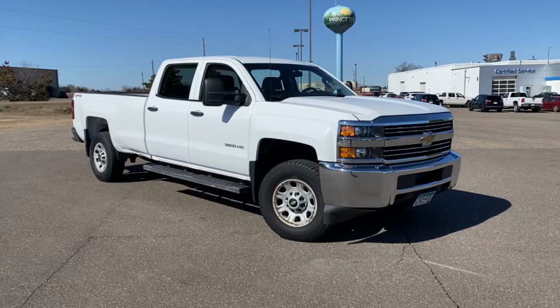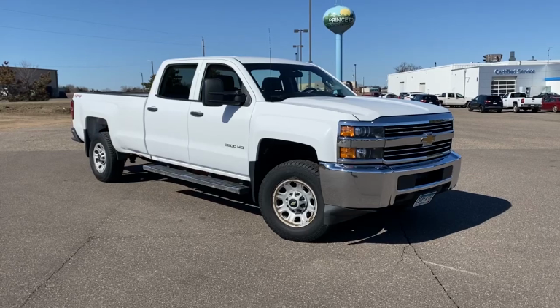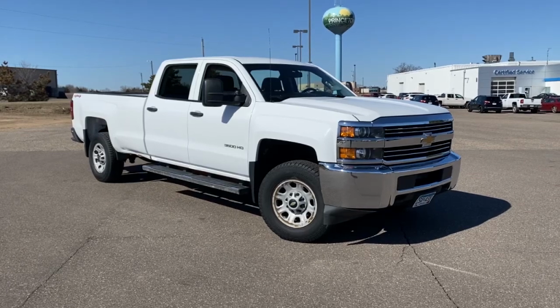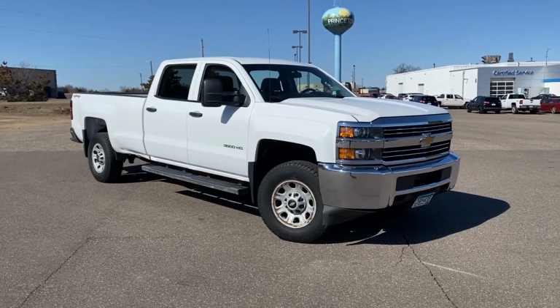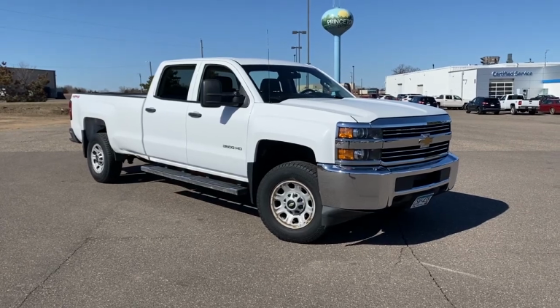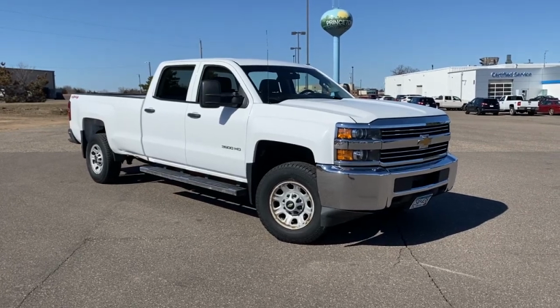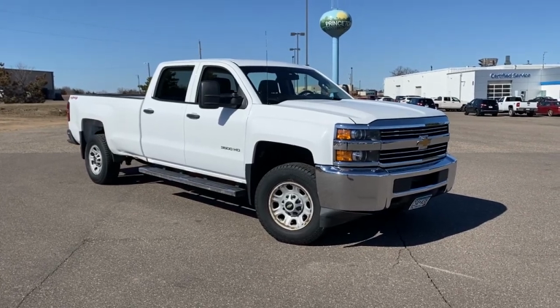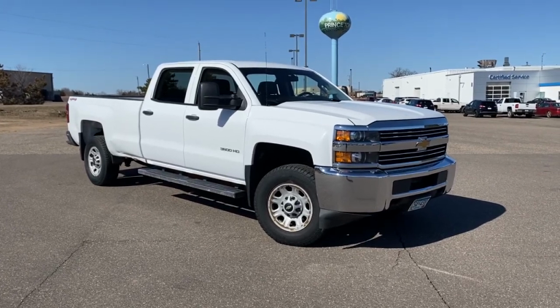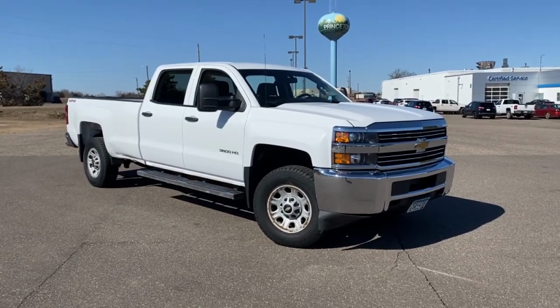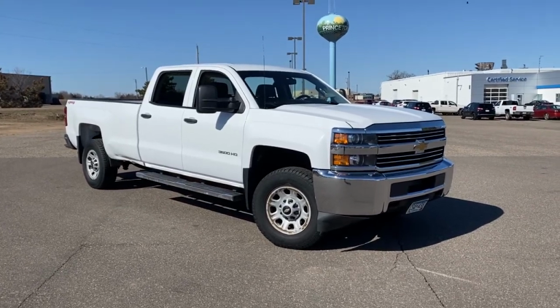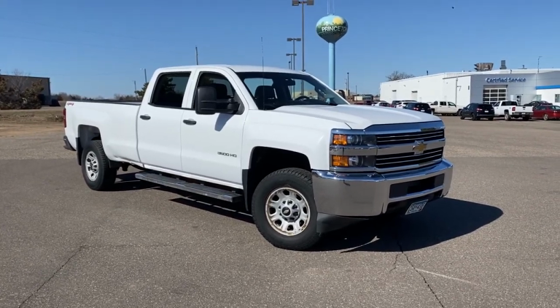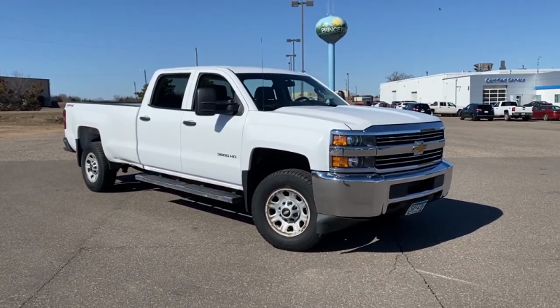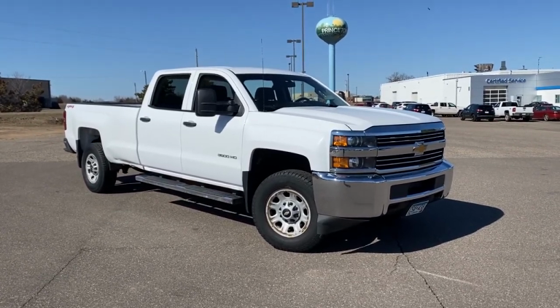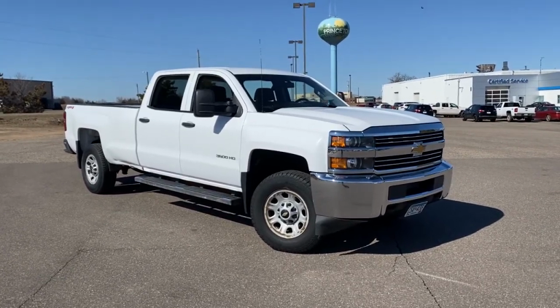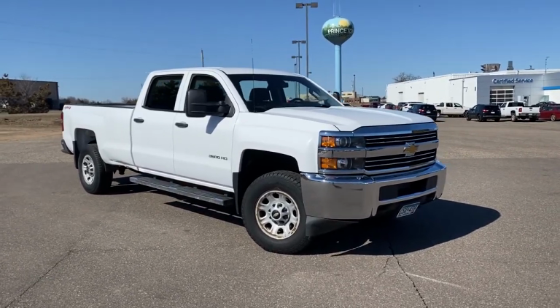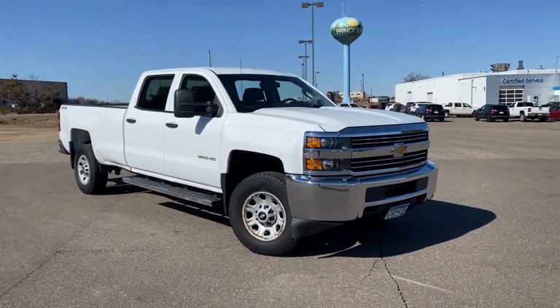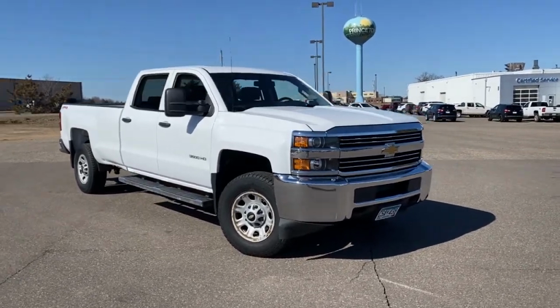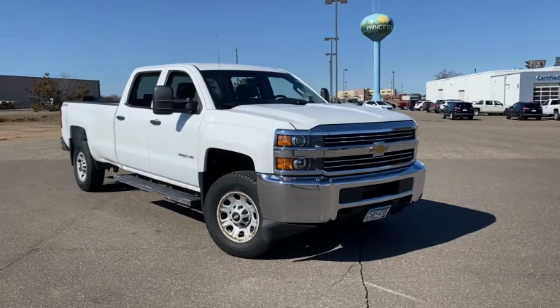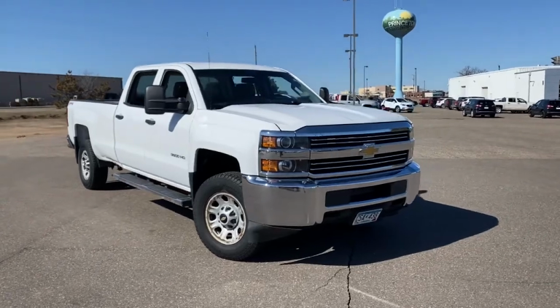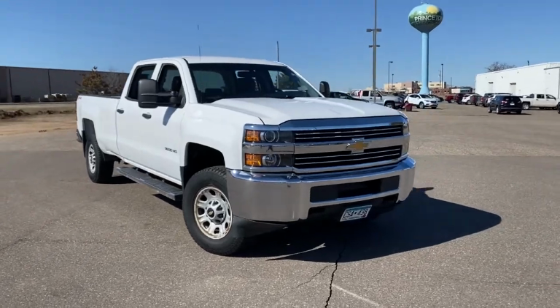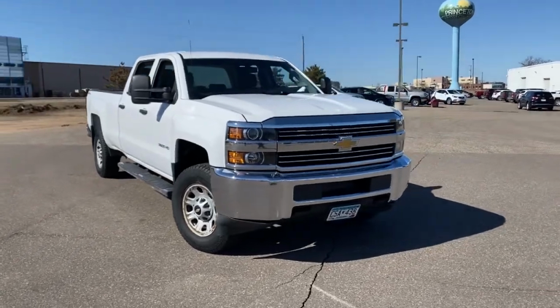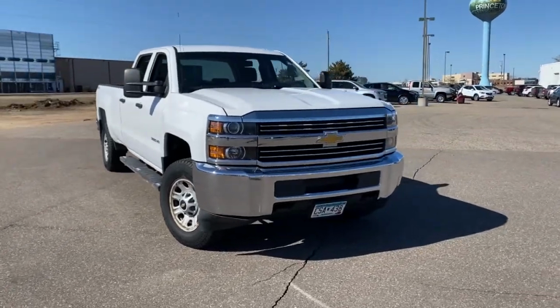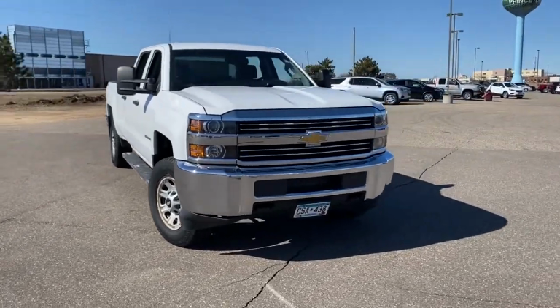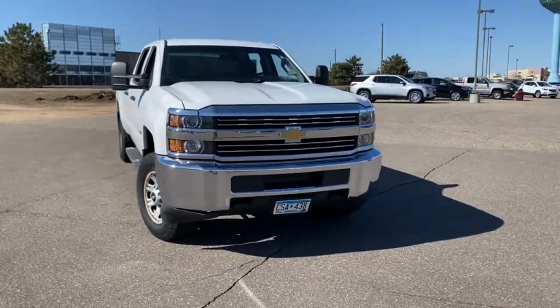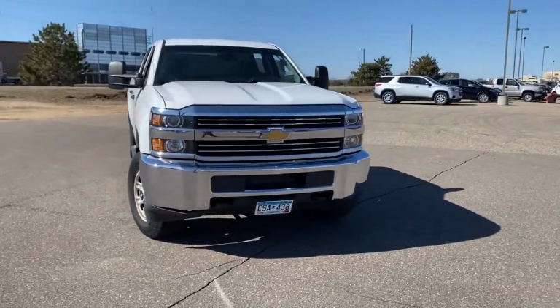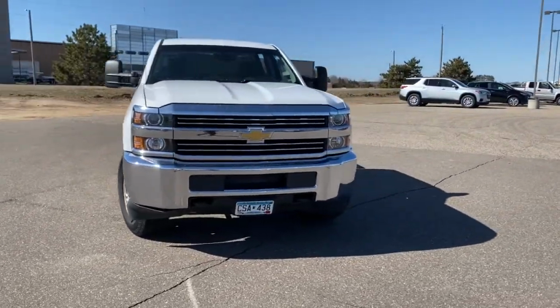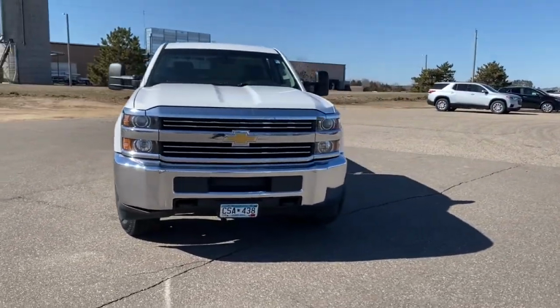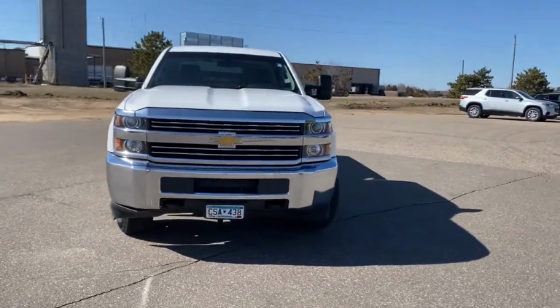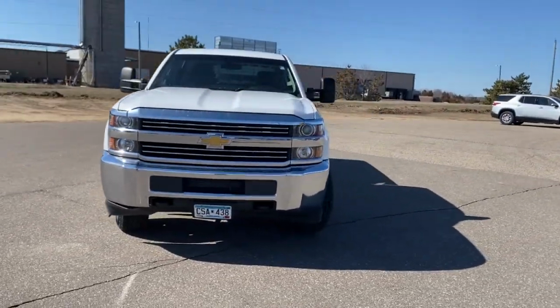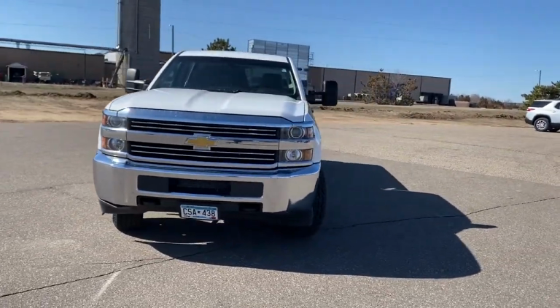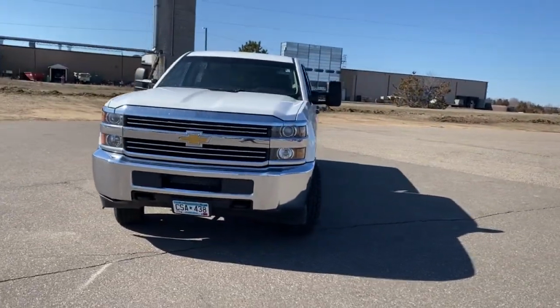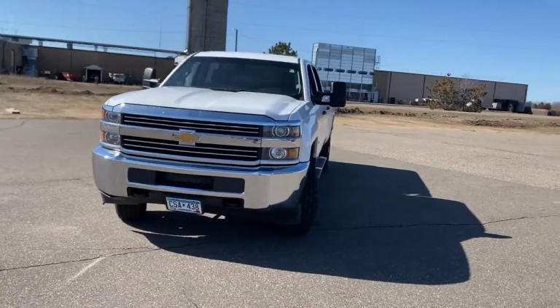Enjoy the view of this 2015 Chevrolet Silverado. This vehicle is an outstanding buy with fewer than 200,000 miles on the odometer.